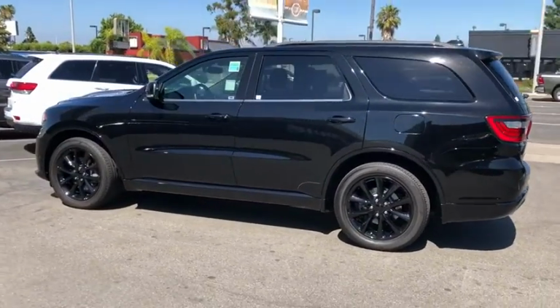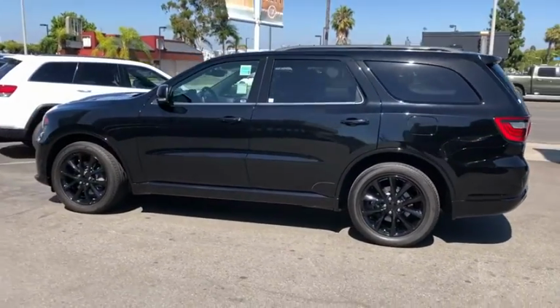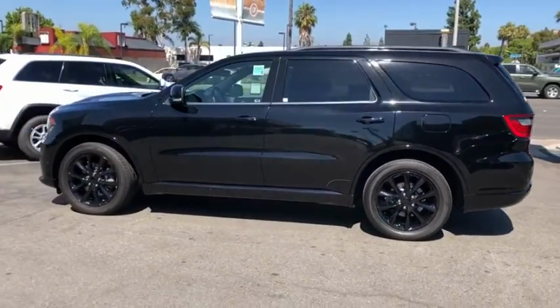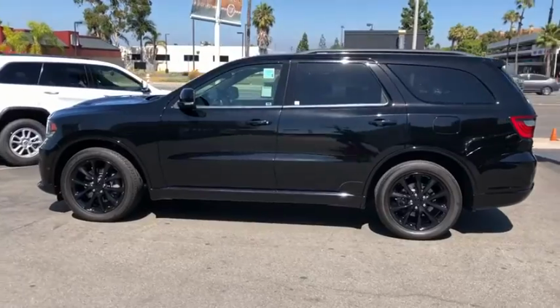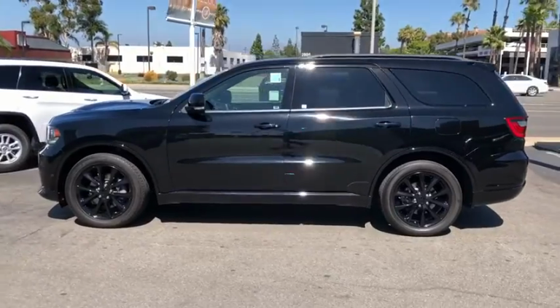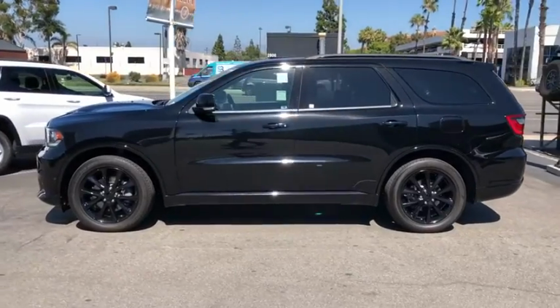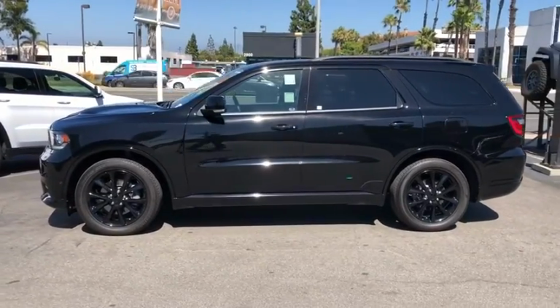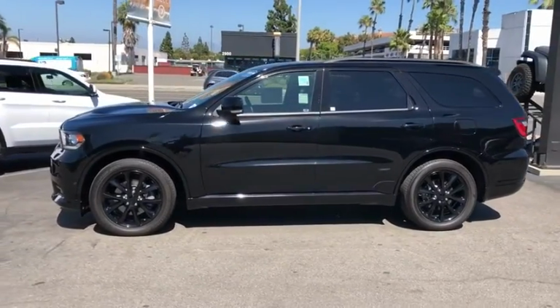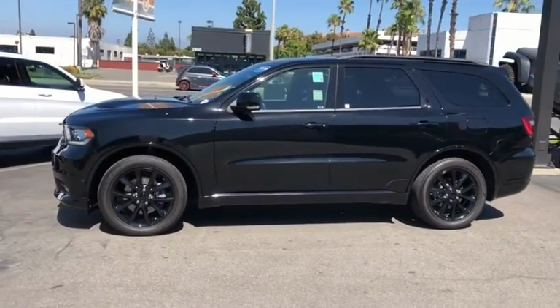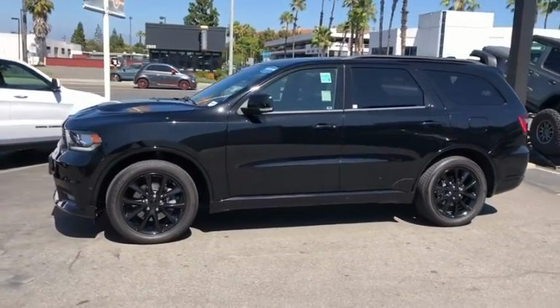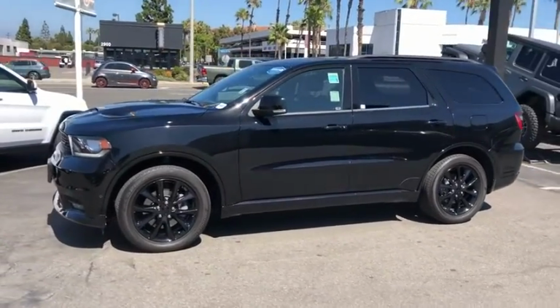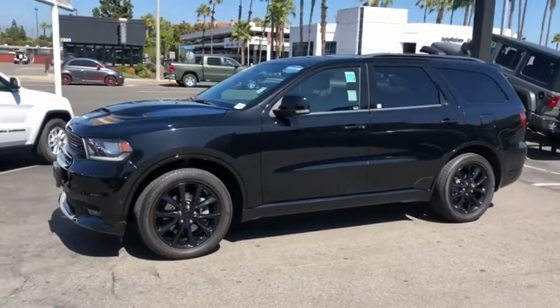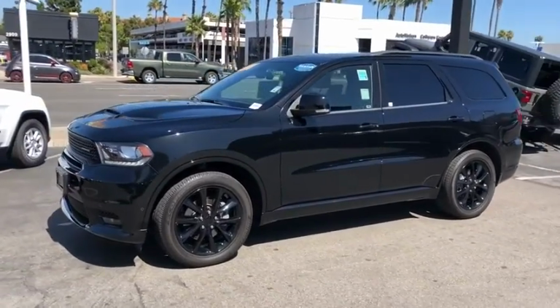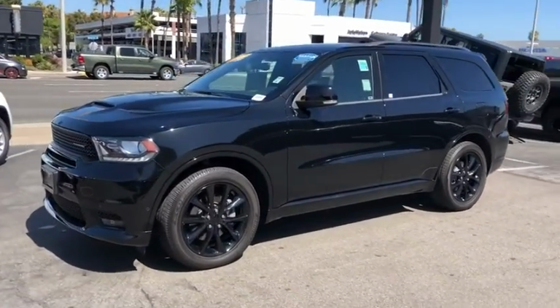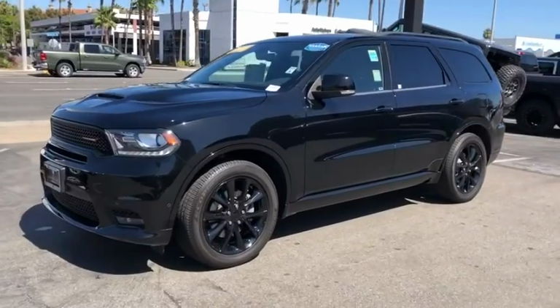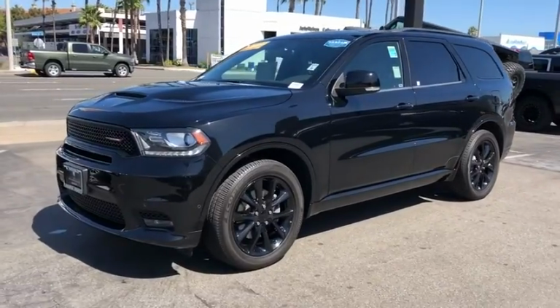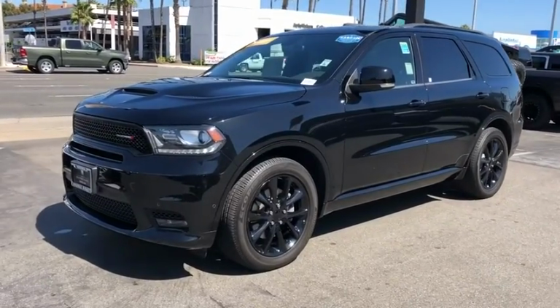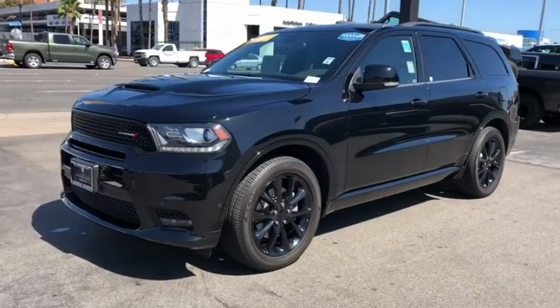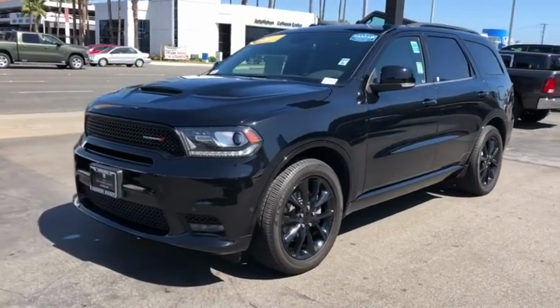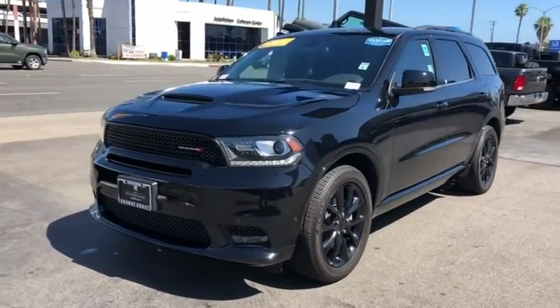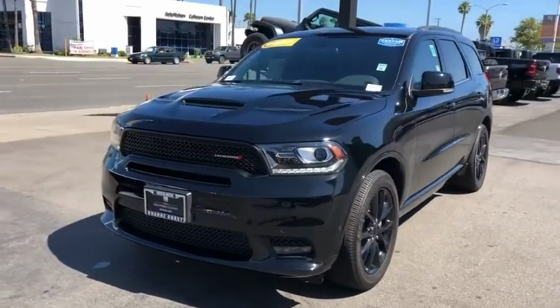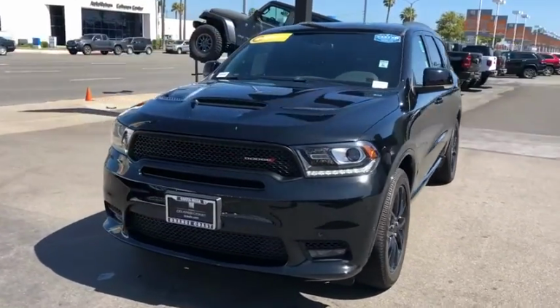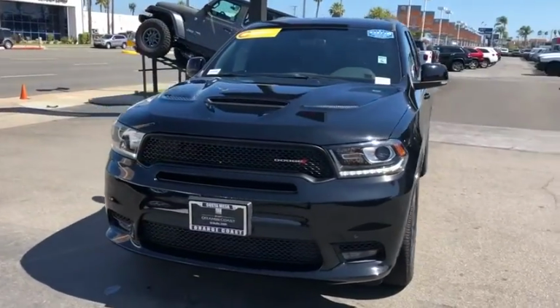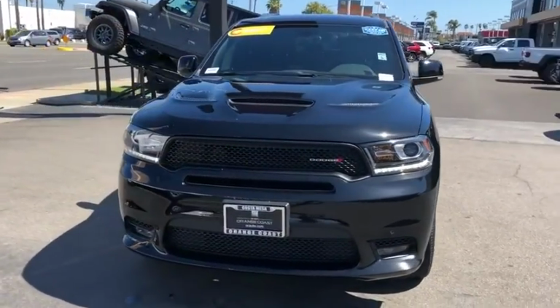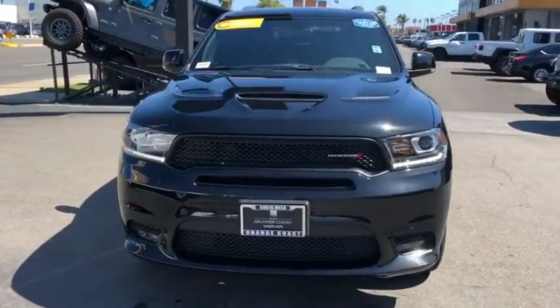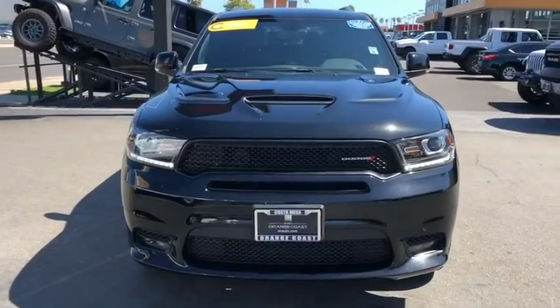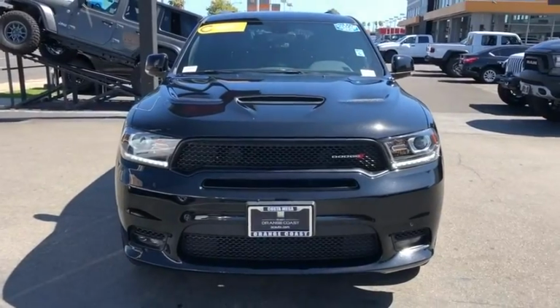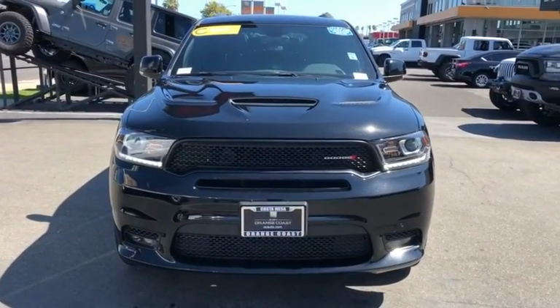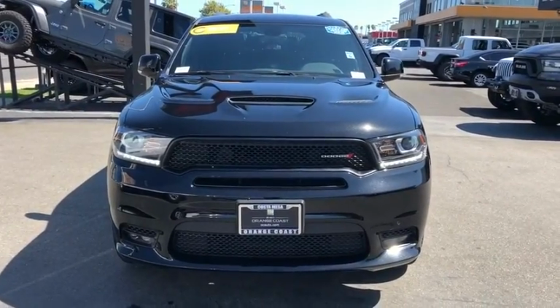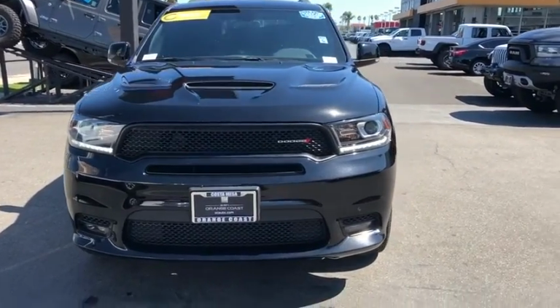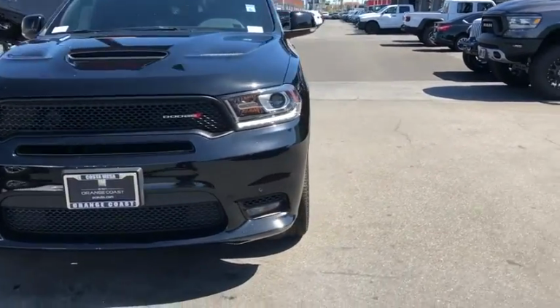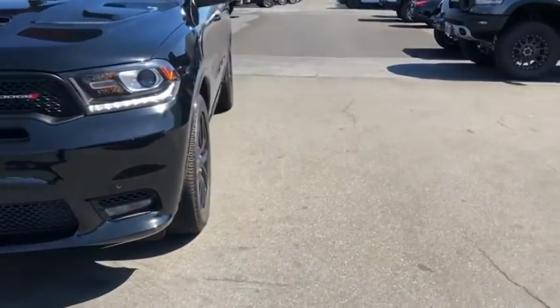This vehicle has less than 10,000 miles. Here are some of this vehicle's great options: backup camera, keyless entry, power passenger seat, remote engine start, stability control, traction control, steering wheel audio controls, navigation system.